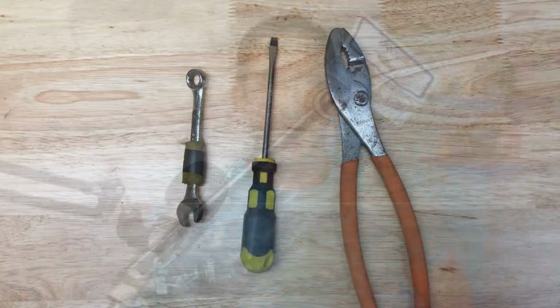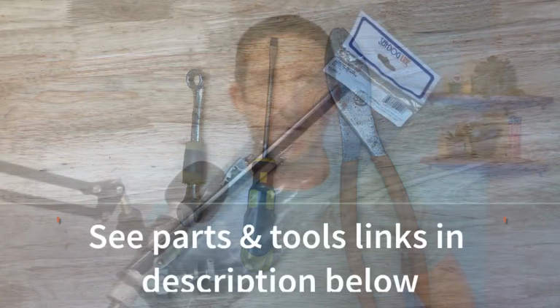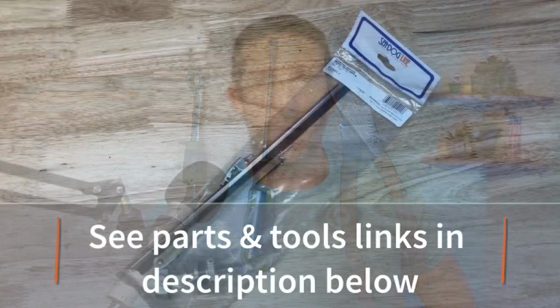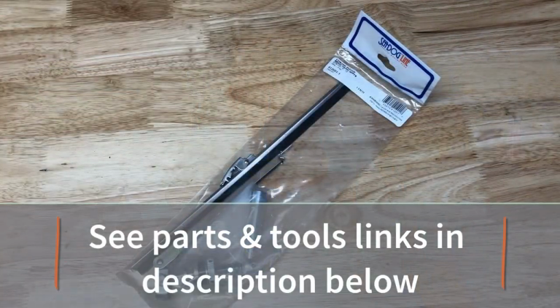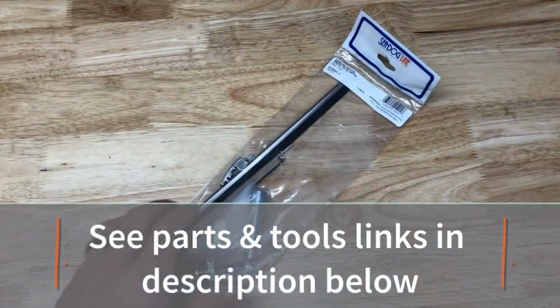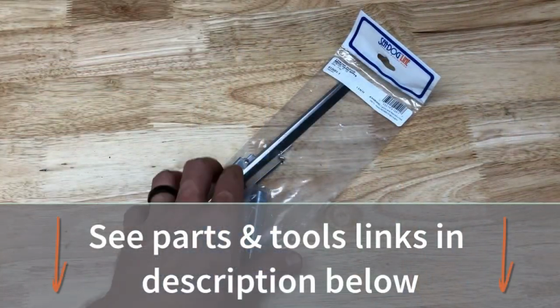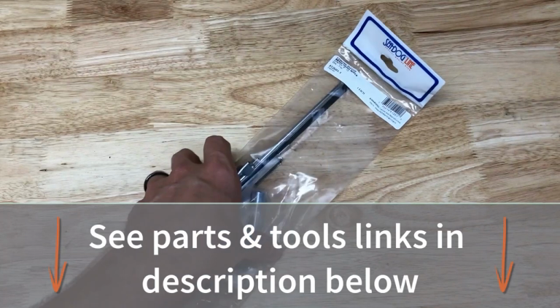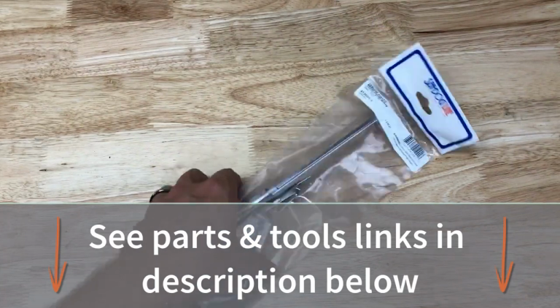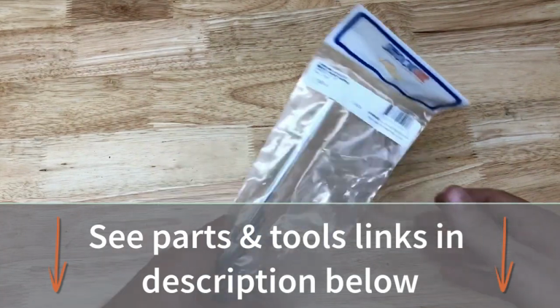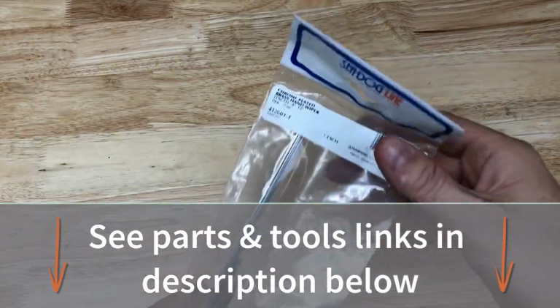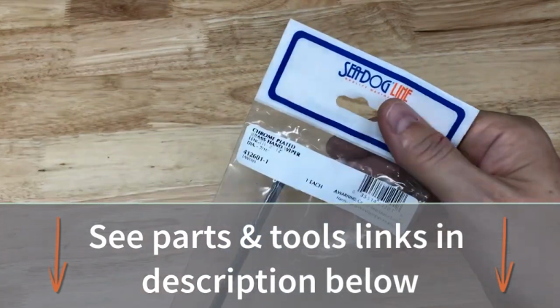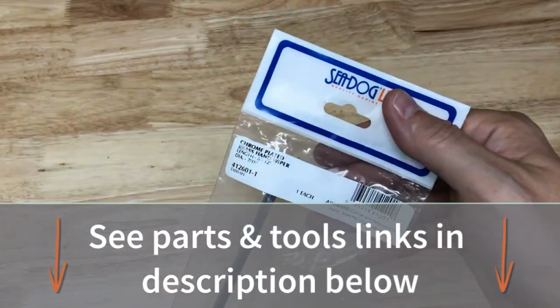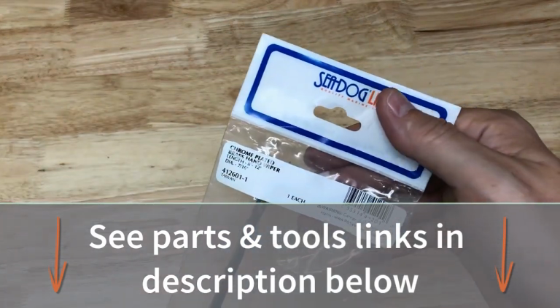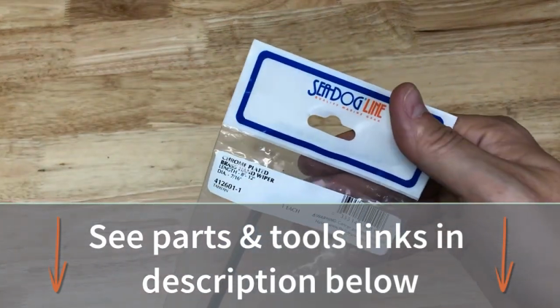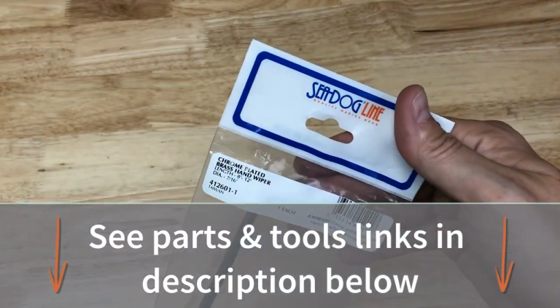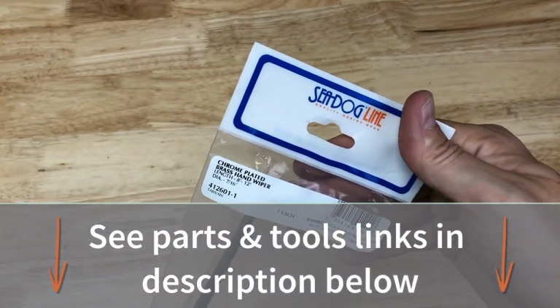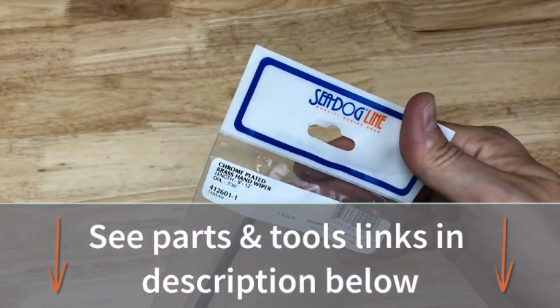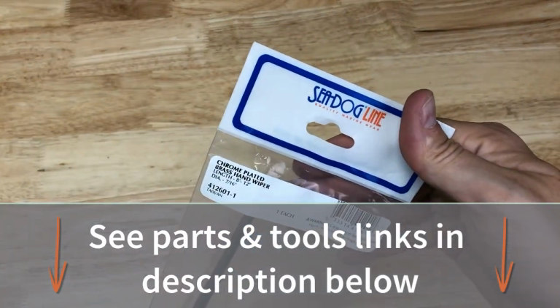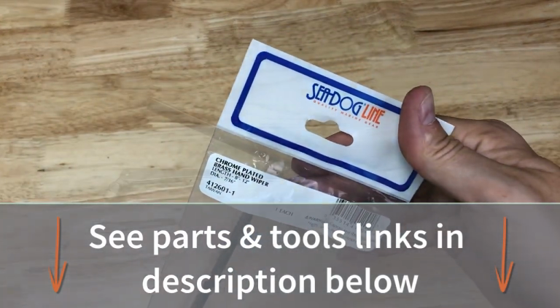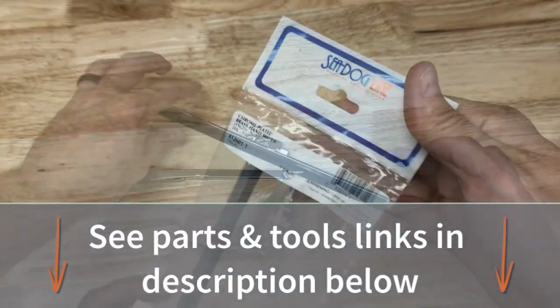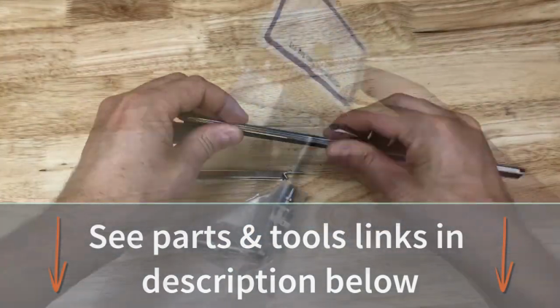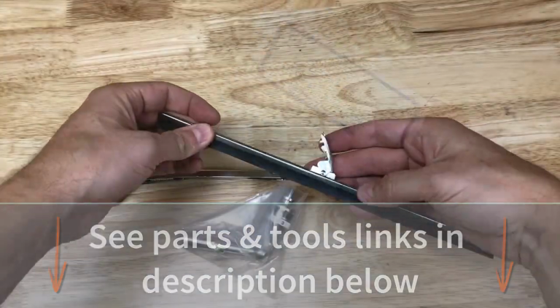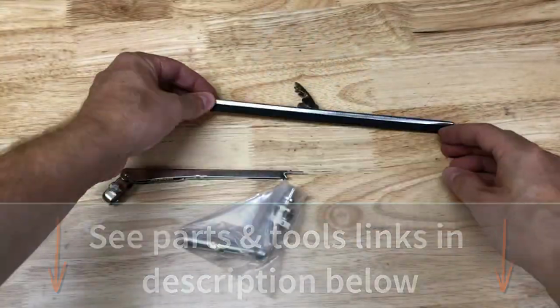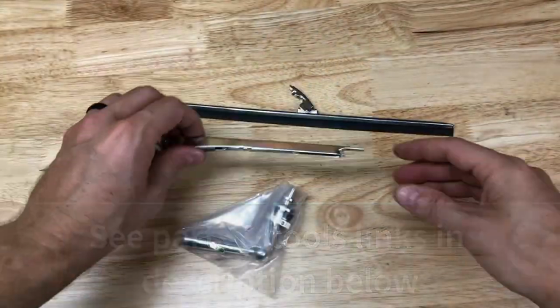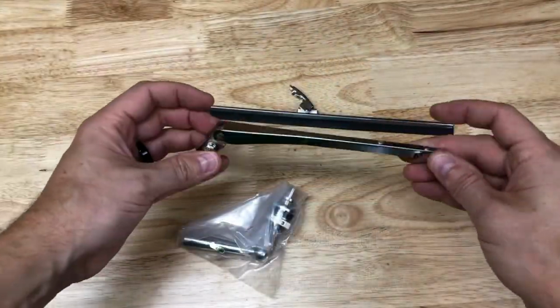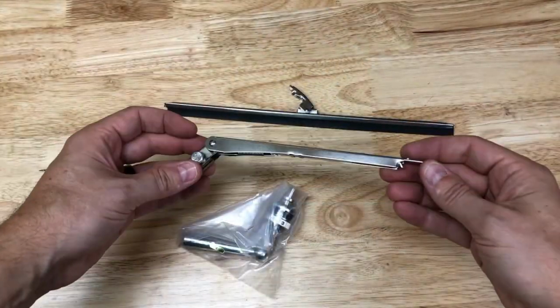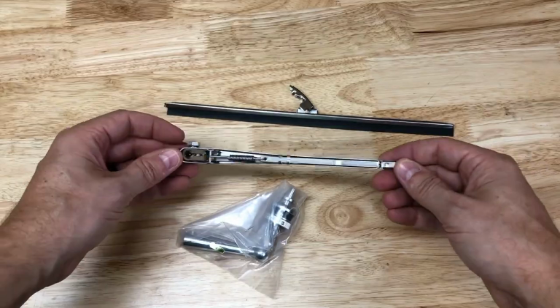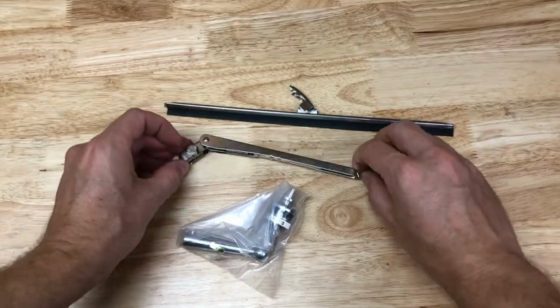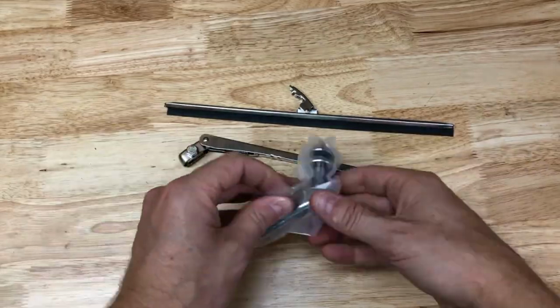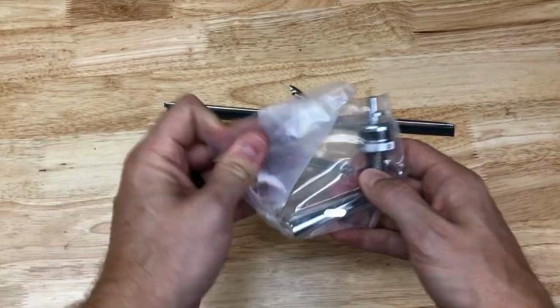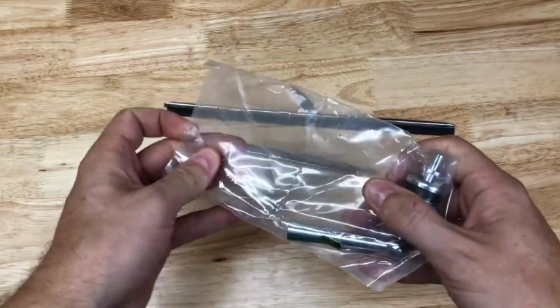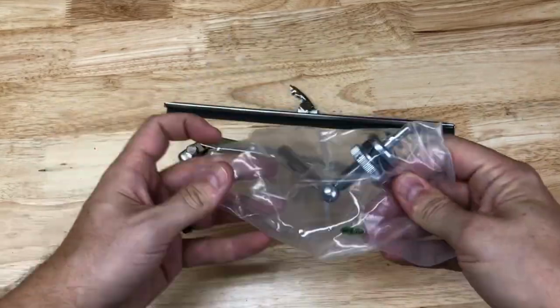The wiper we're installing today is the C-Dog chrome plated brass hand wiper. The package comes disassembled in three parts.